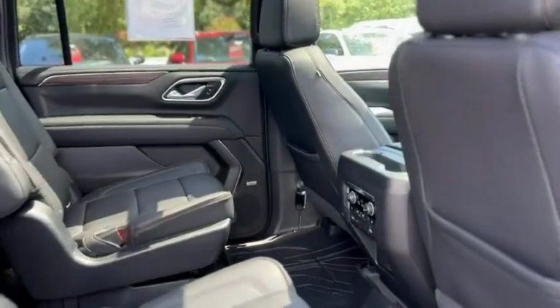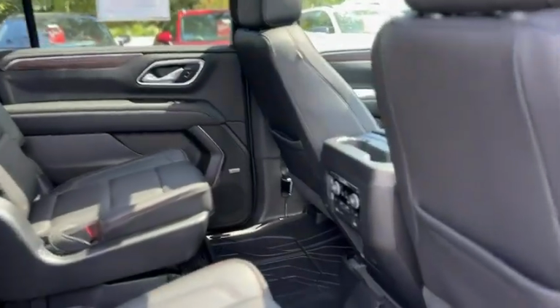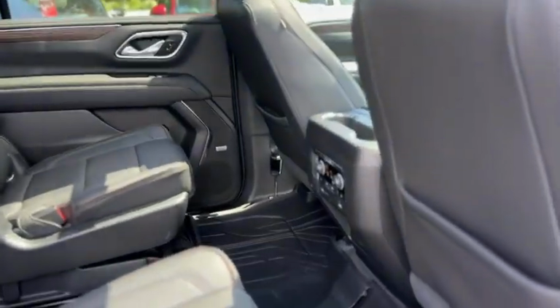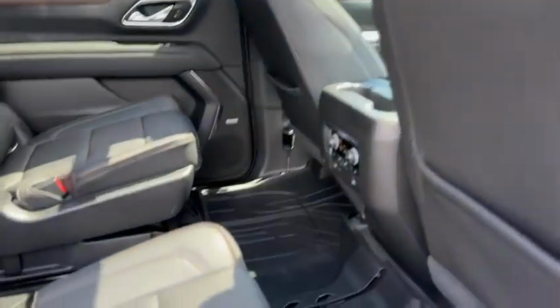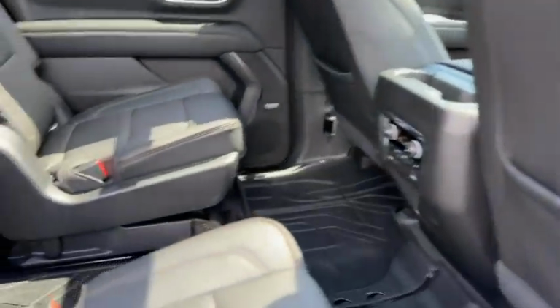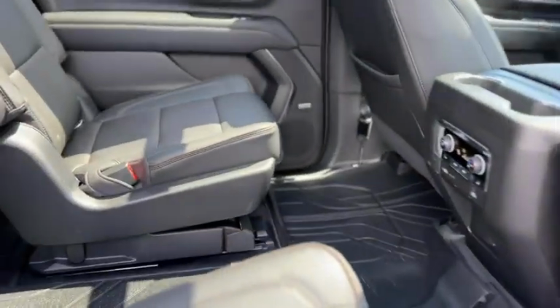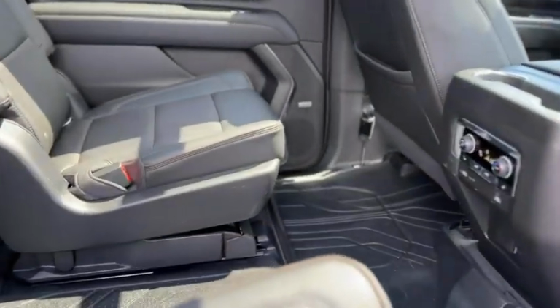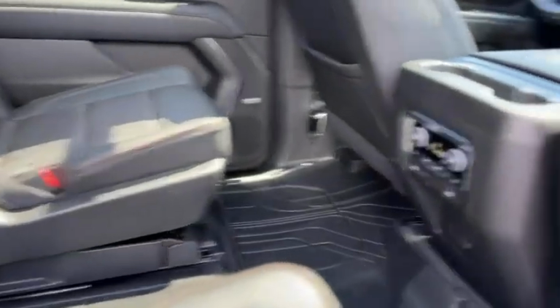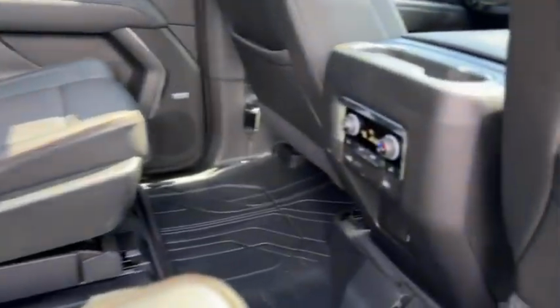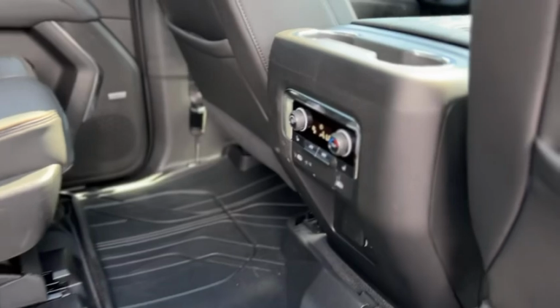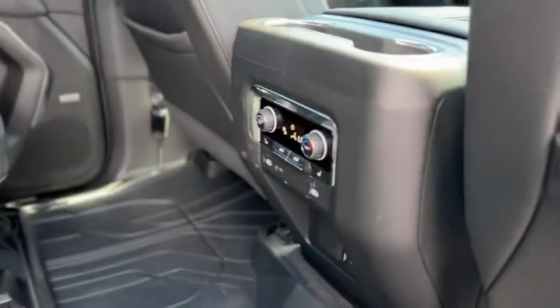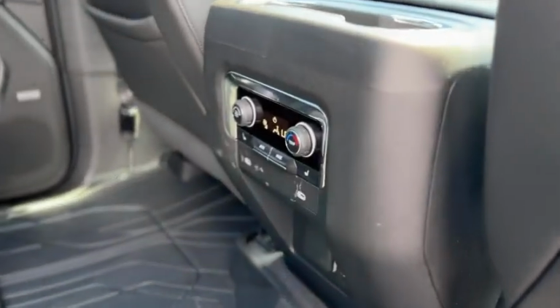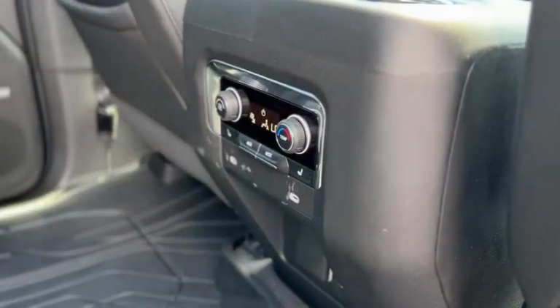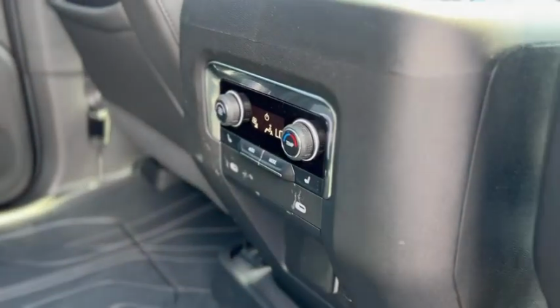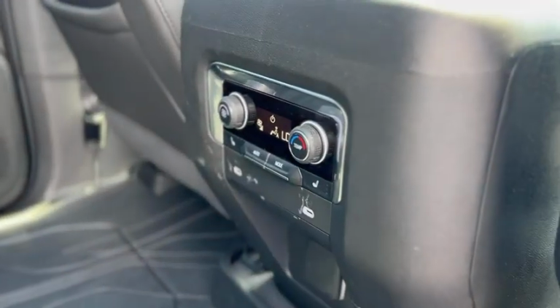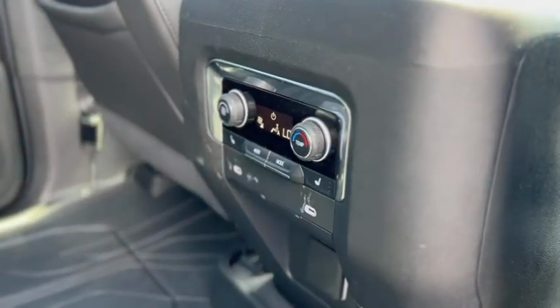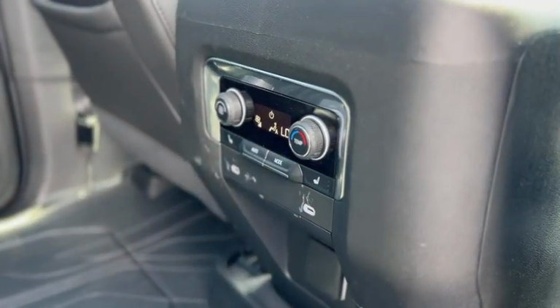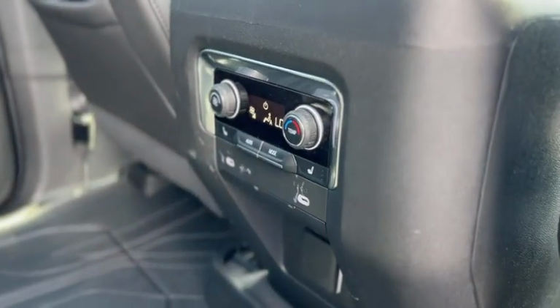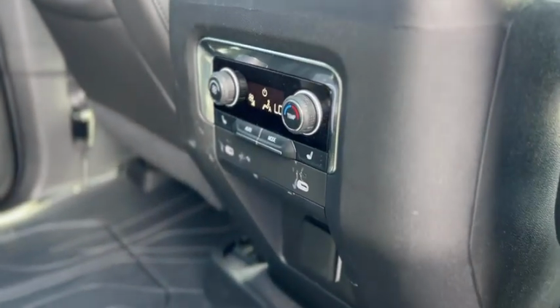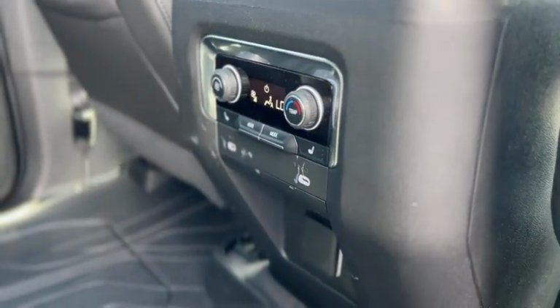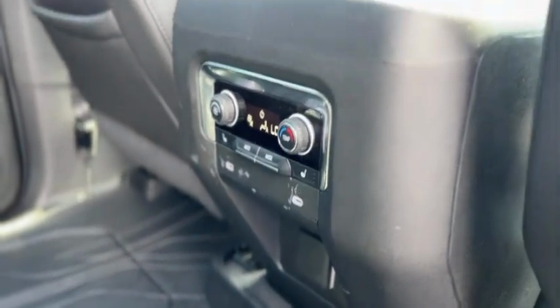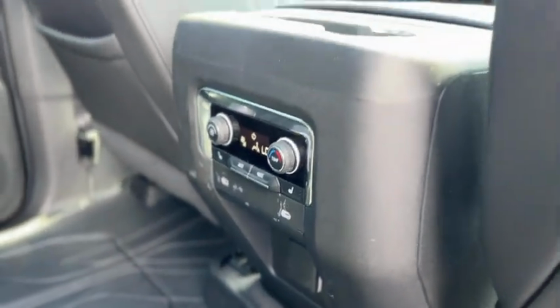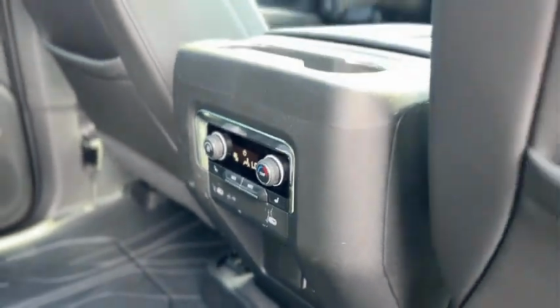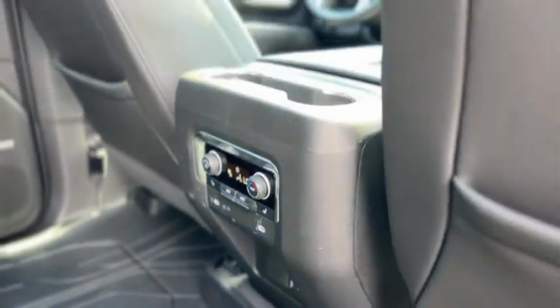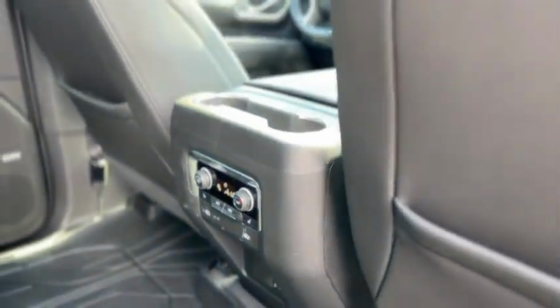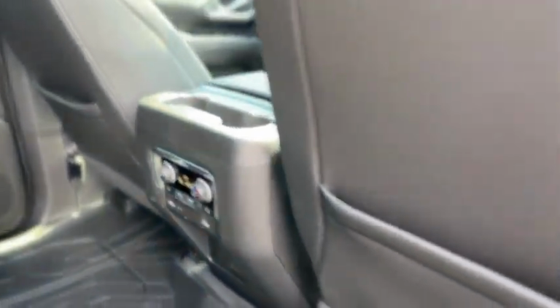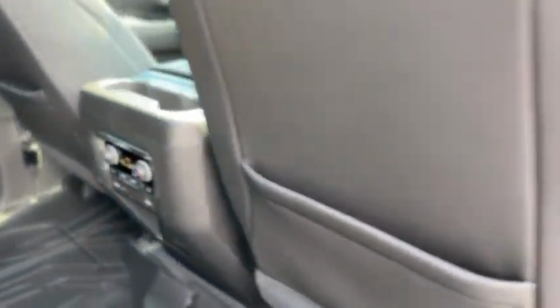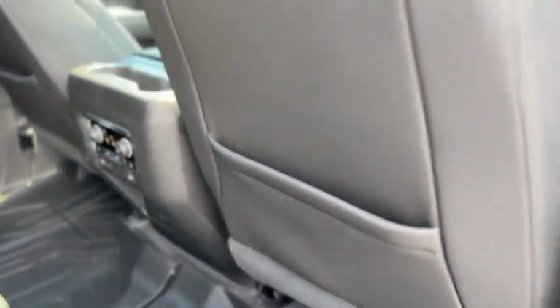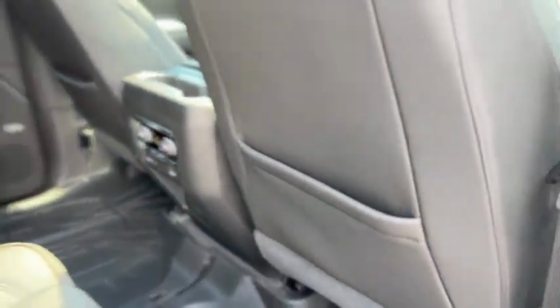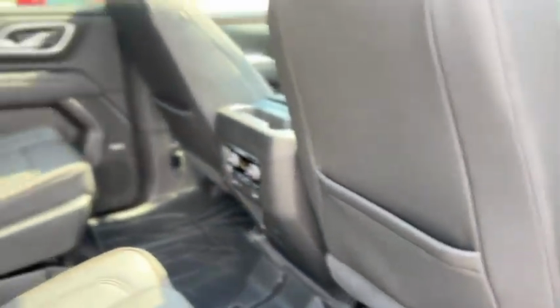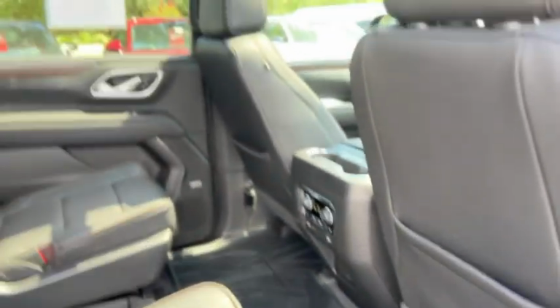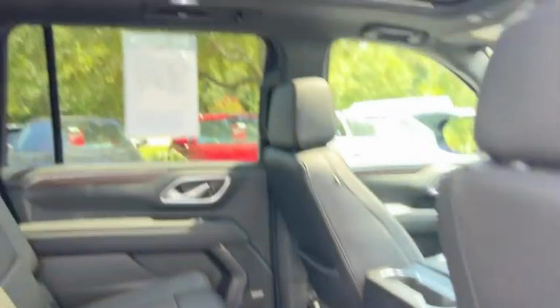In the second row you got captain's chairs, your climate controls, heated seats, USBs, and storage behind the seats.